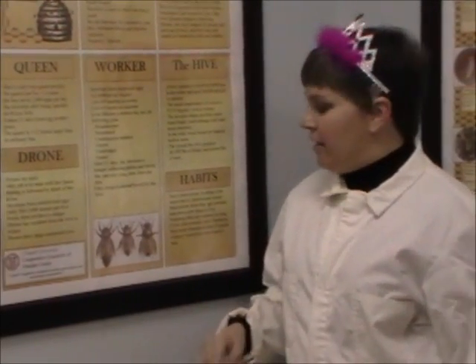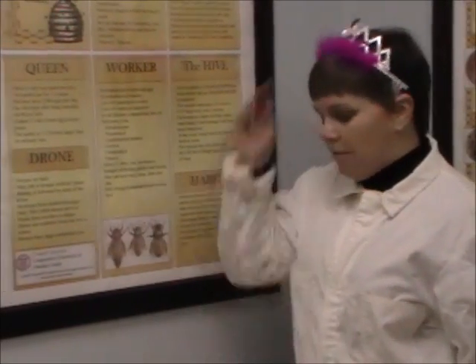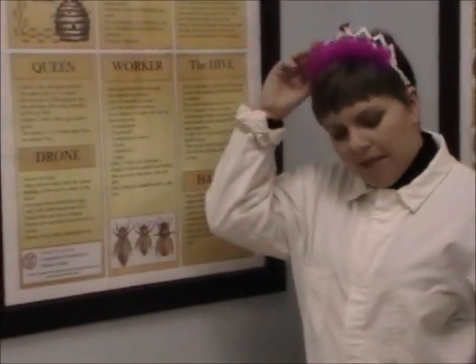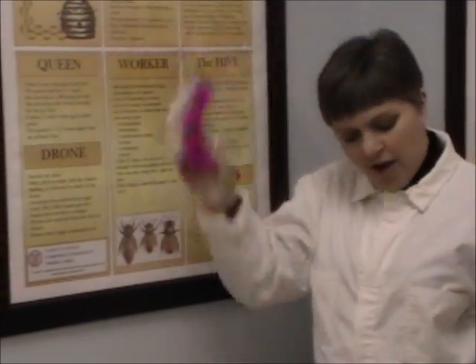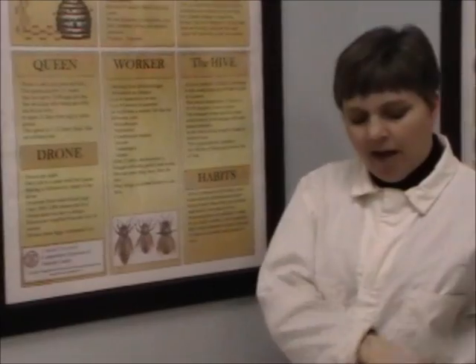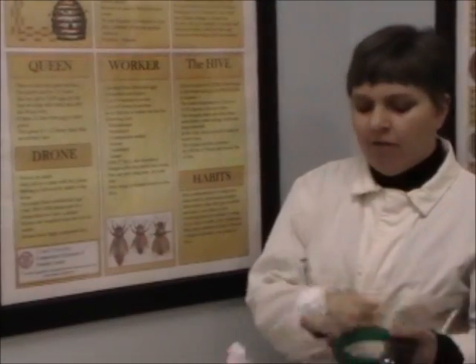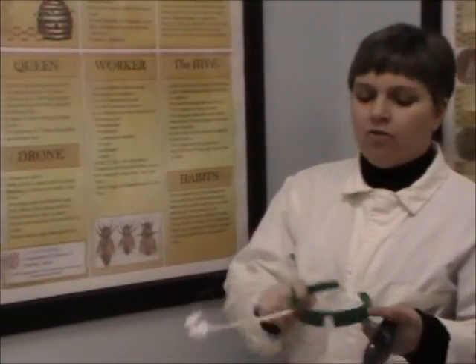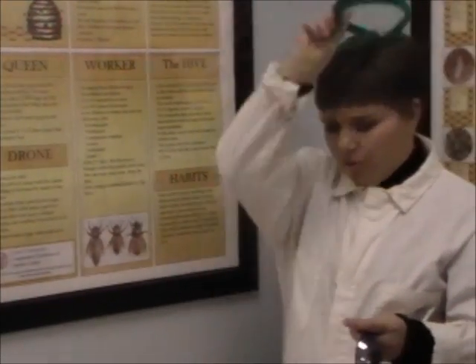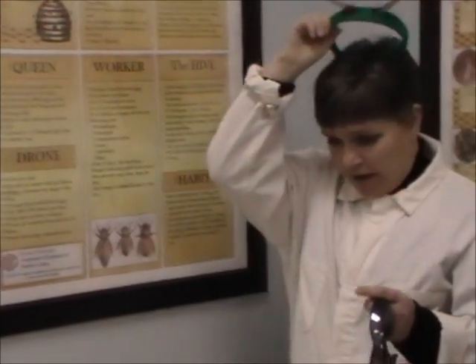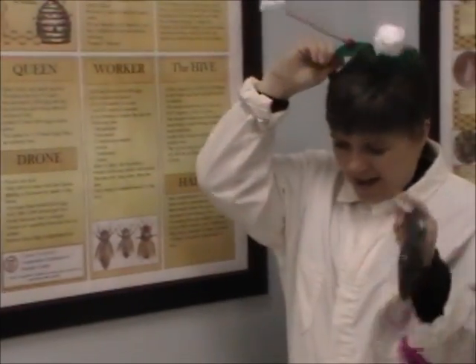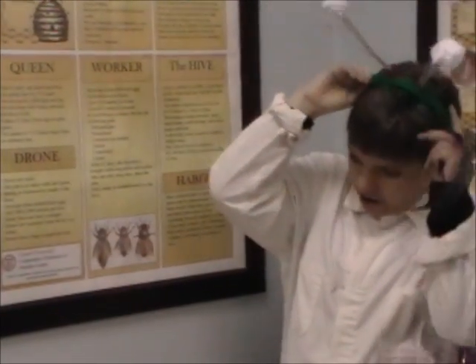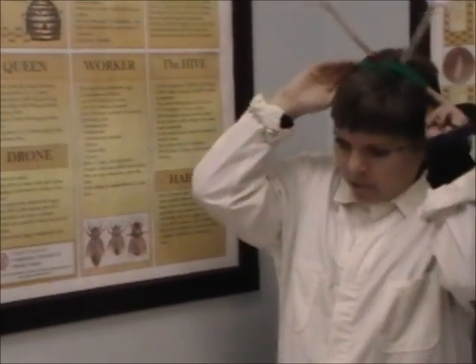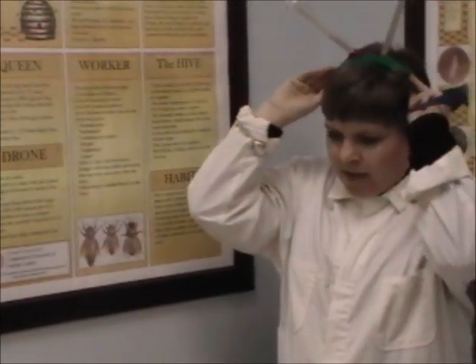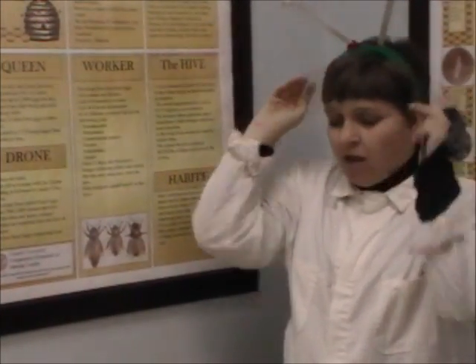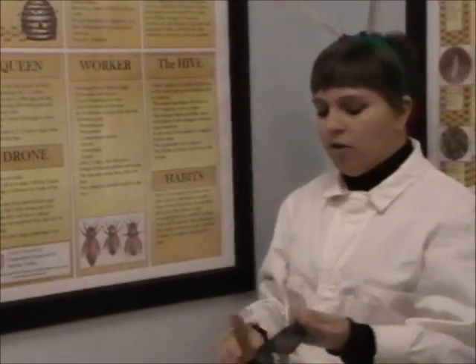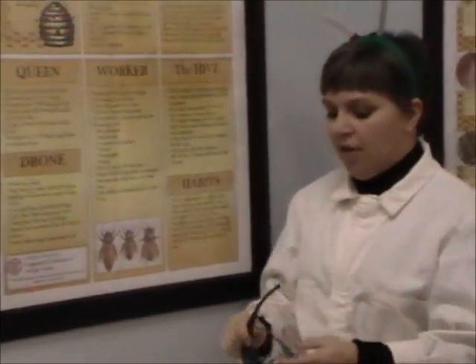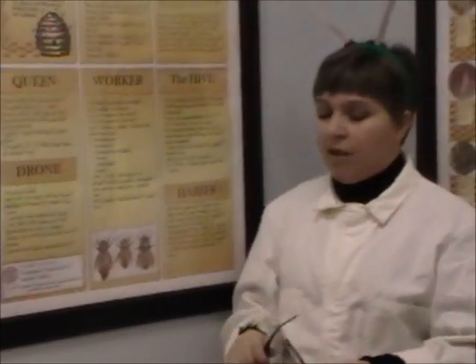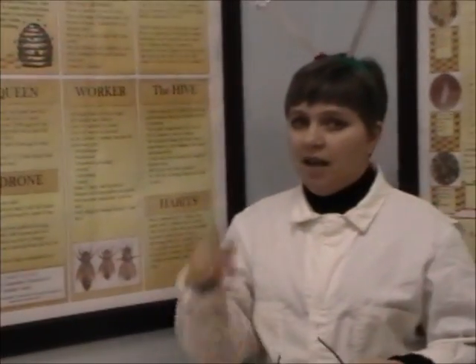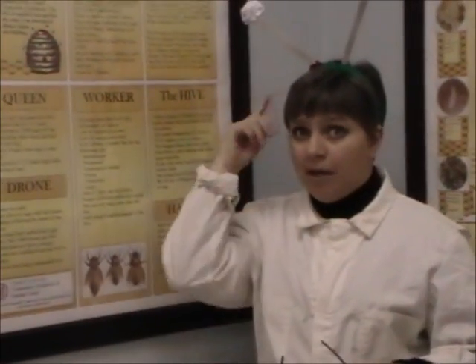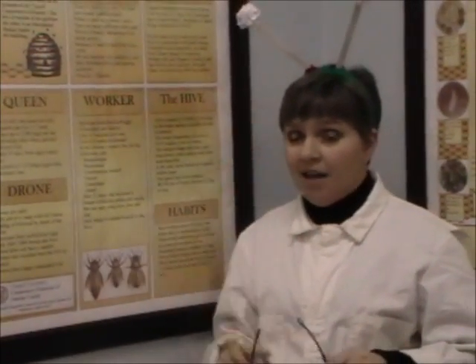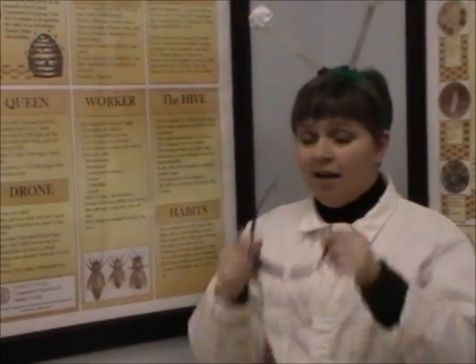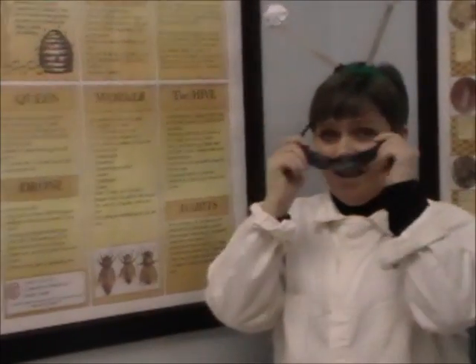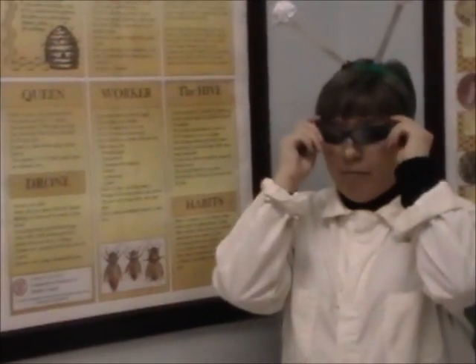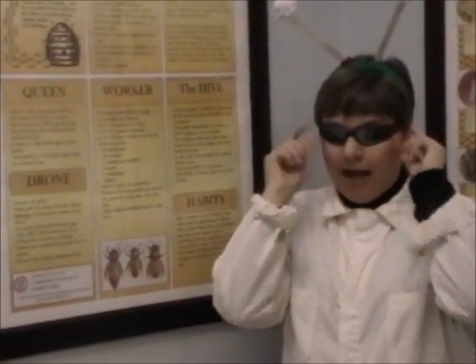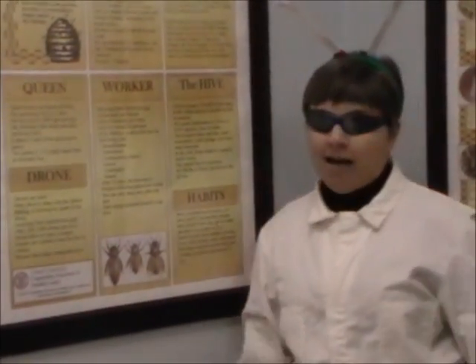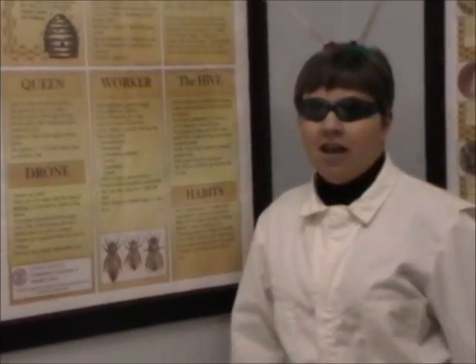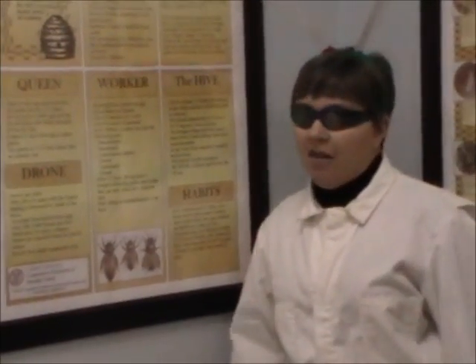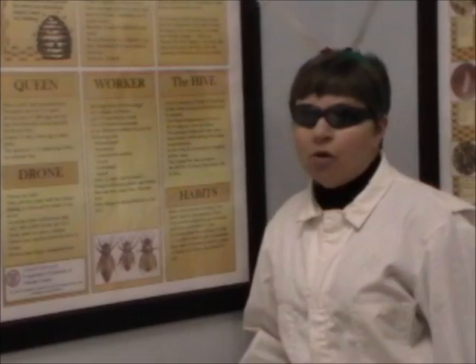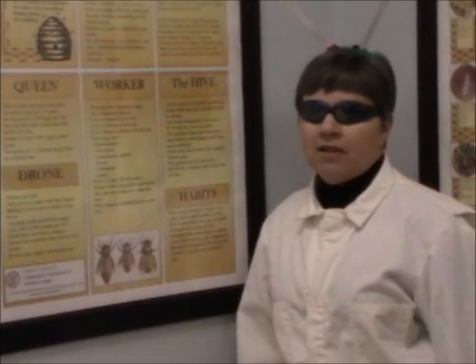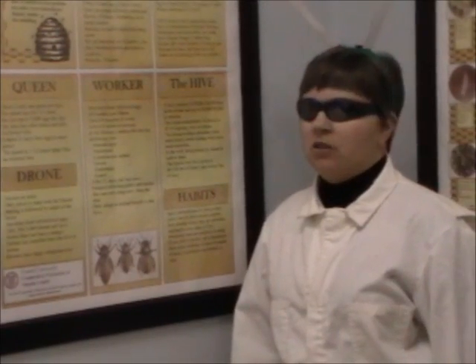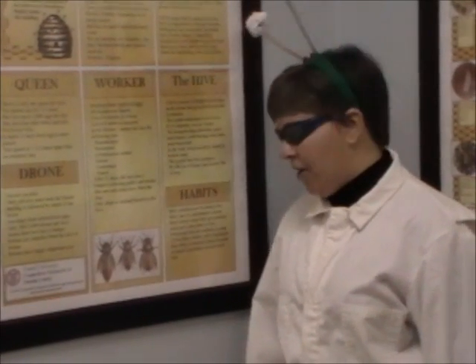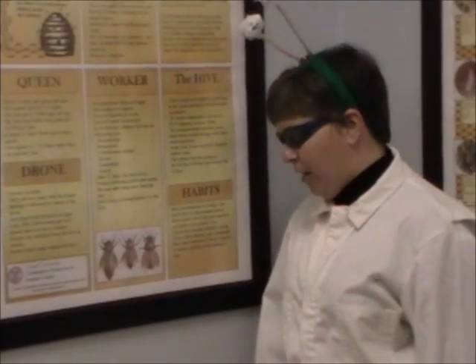The second bee that you have in the hive are the drones — they are the boy bees. You can tell them because they have big antennae and big eyes, and their purpose is to marry the queen.